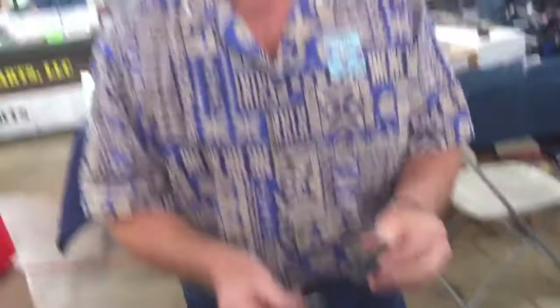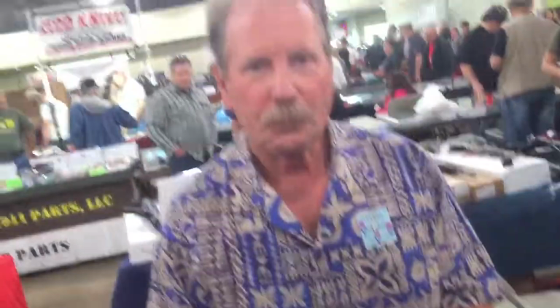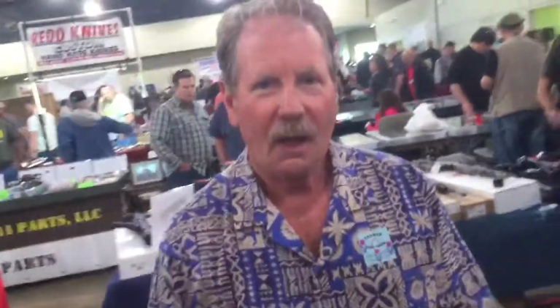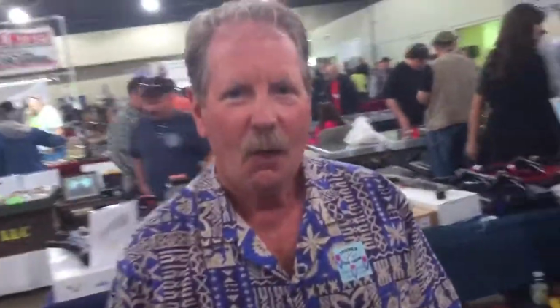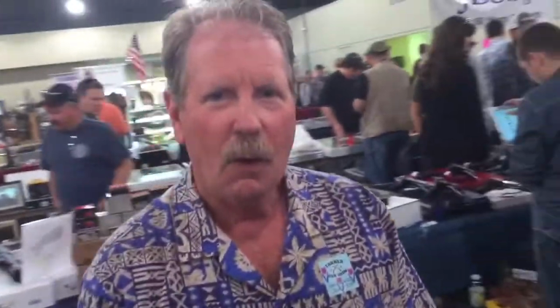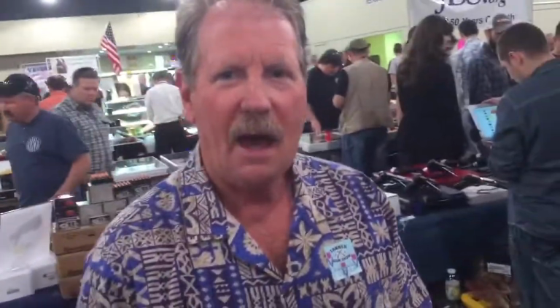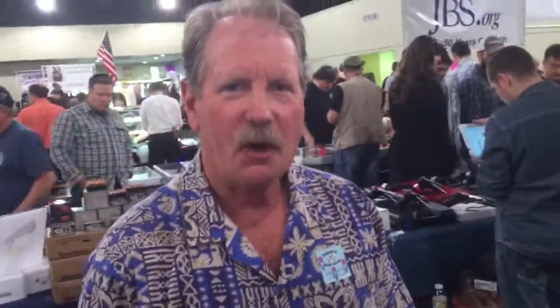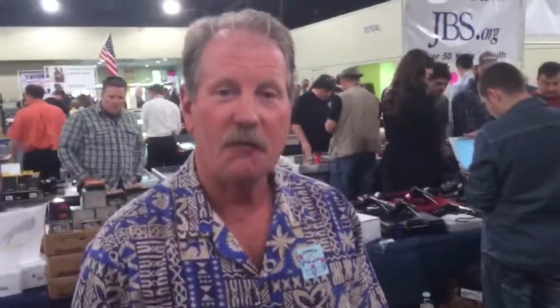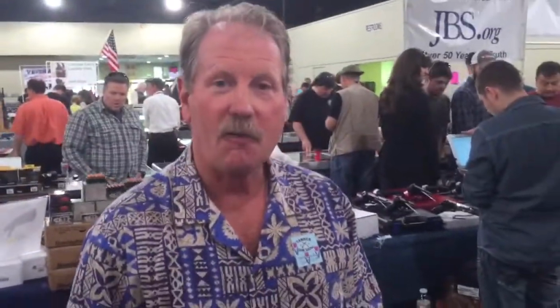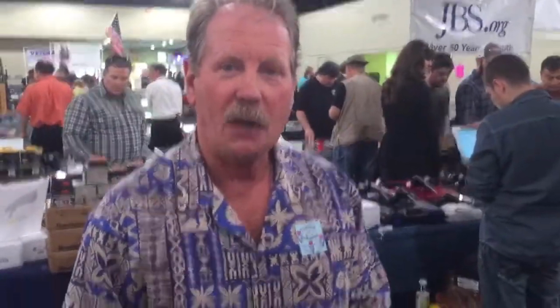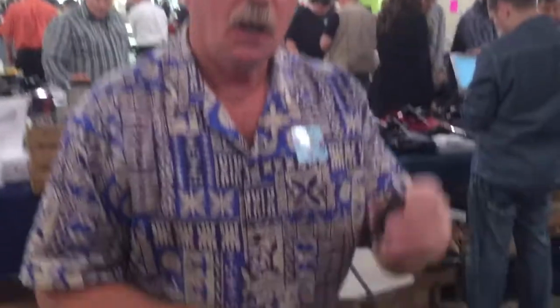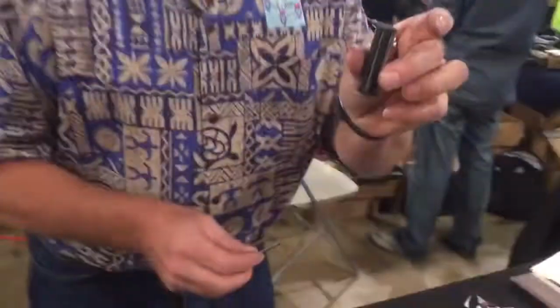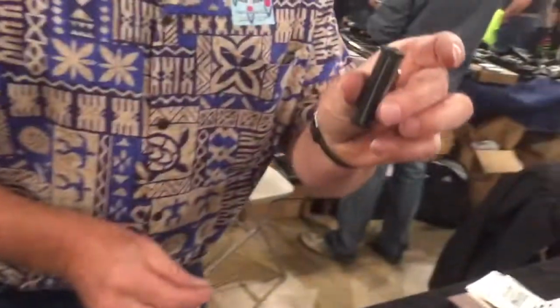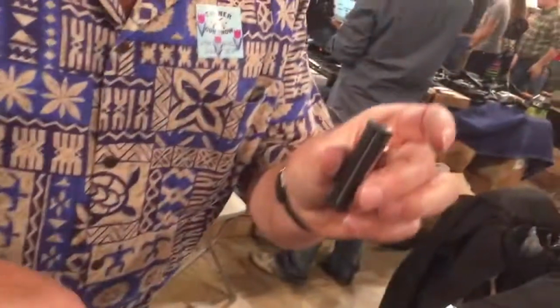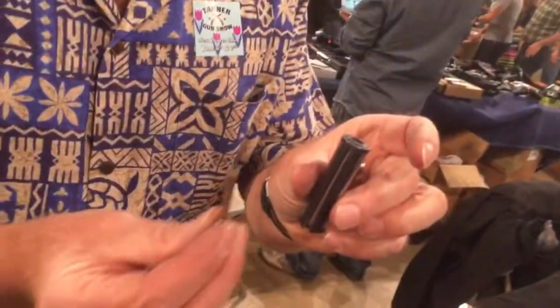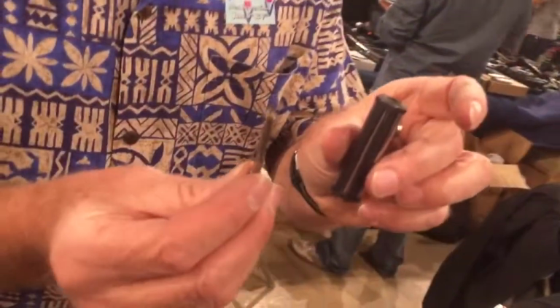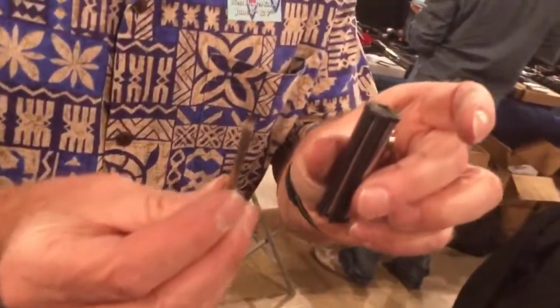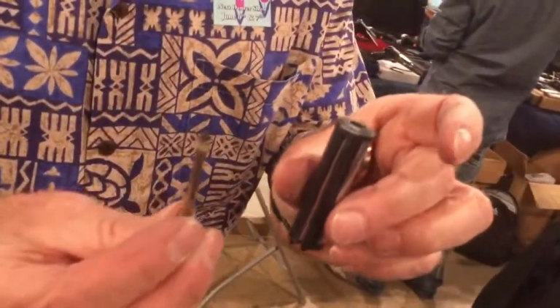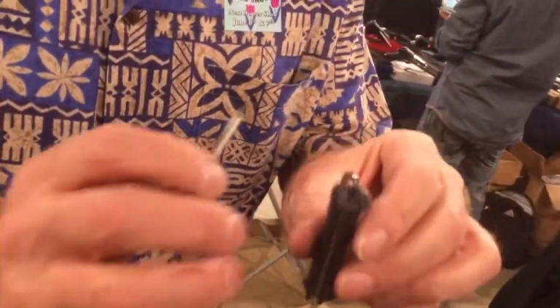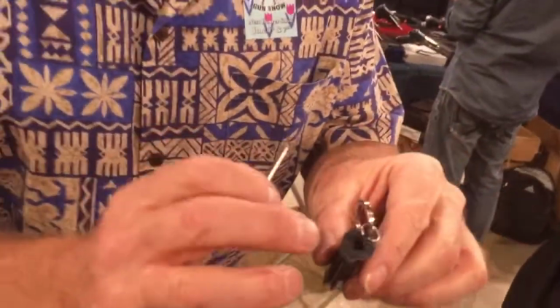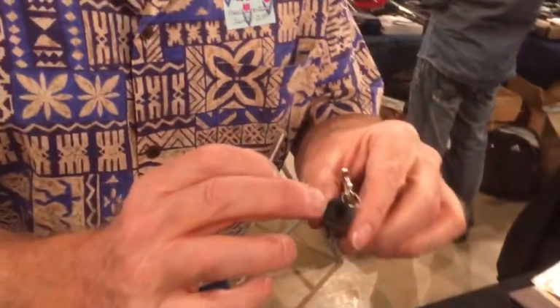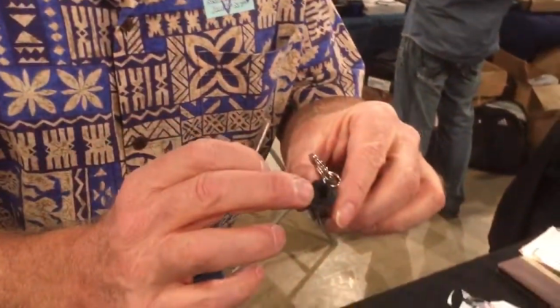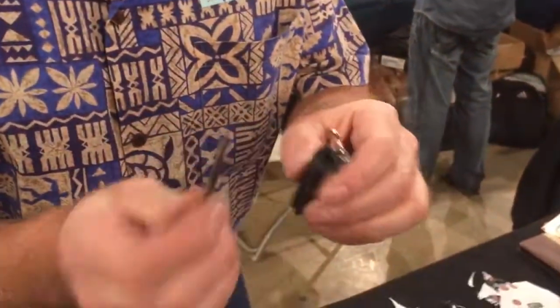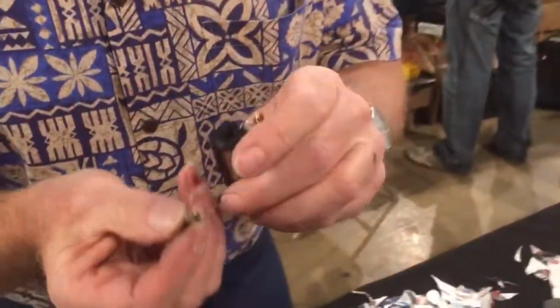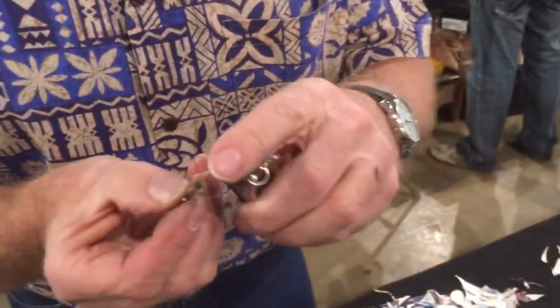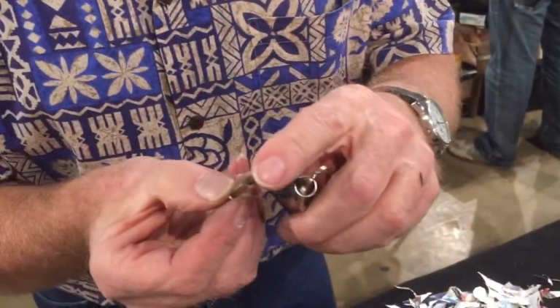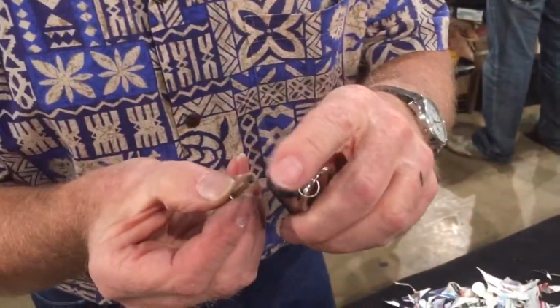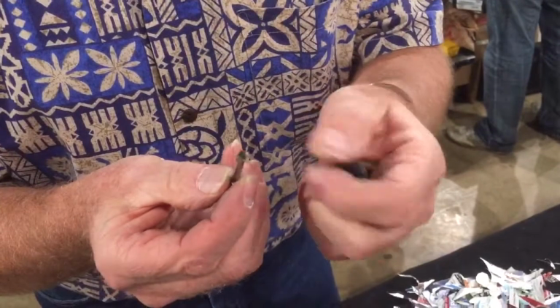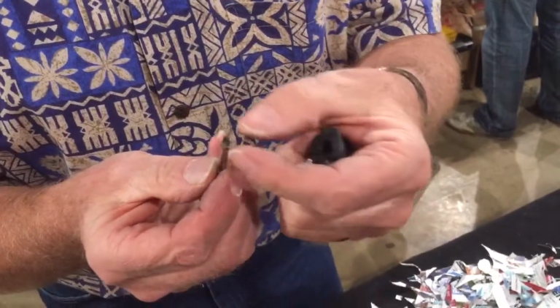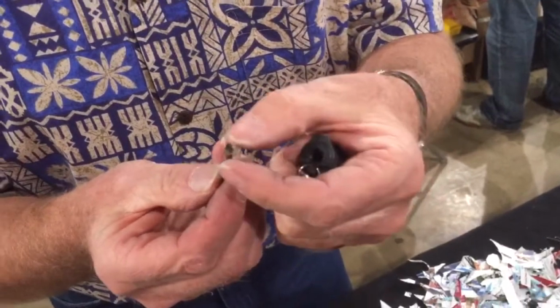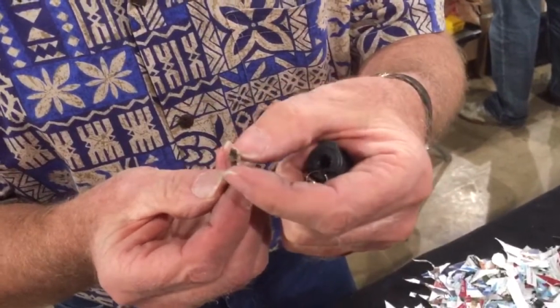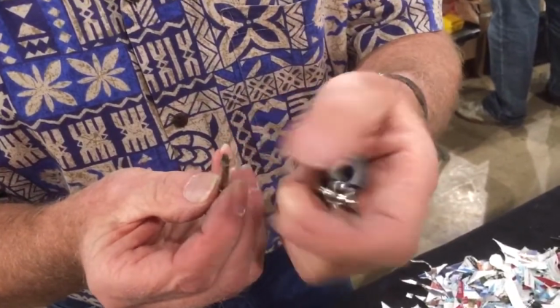What we have here is the forever match. It's about this big around. You put some lighter fluid down in there. It's got a hard metal striker and little fuzzies that stick out.